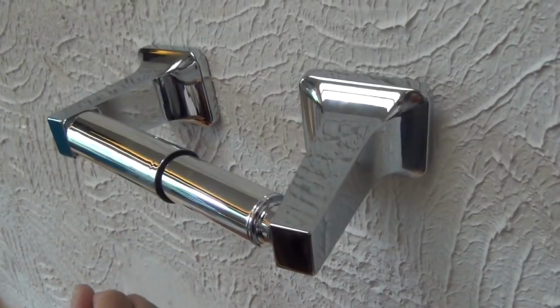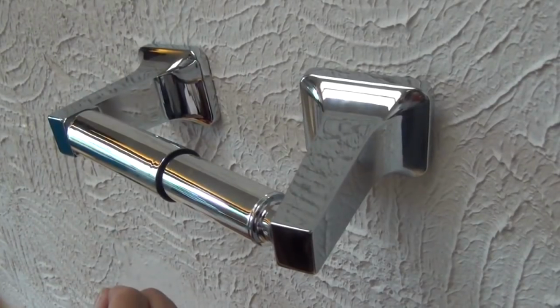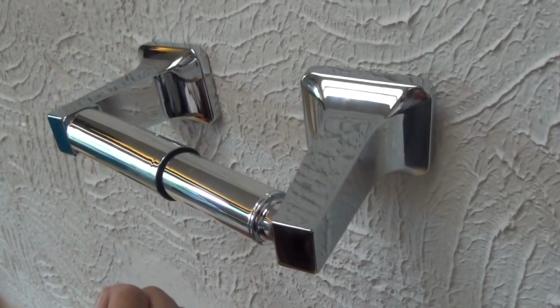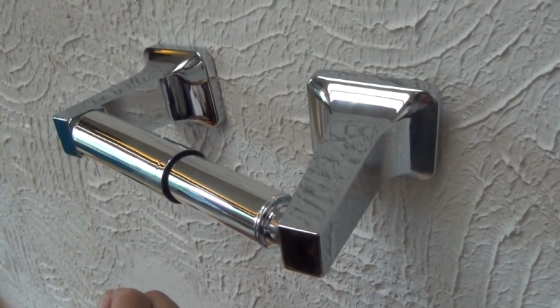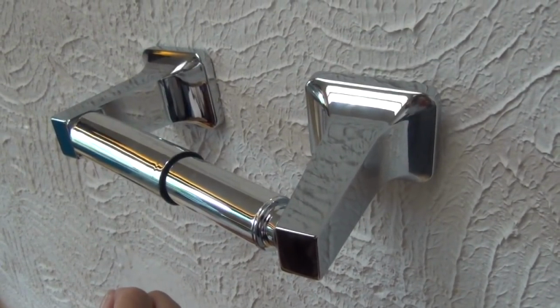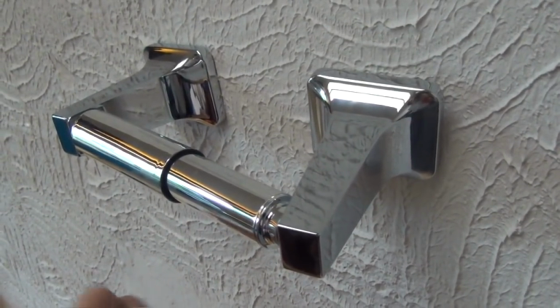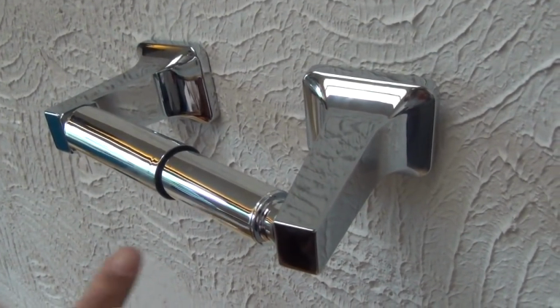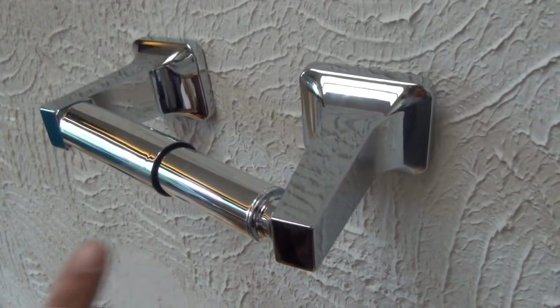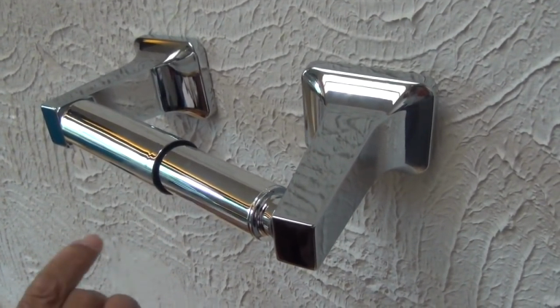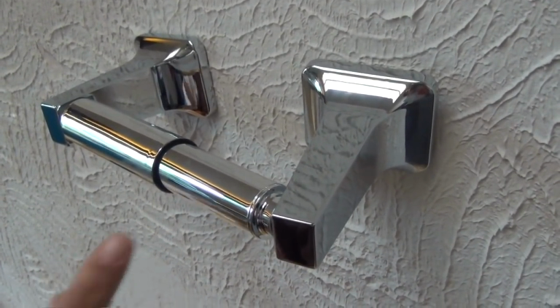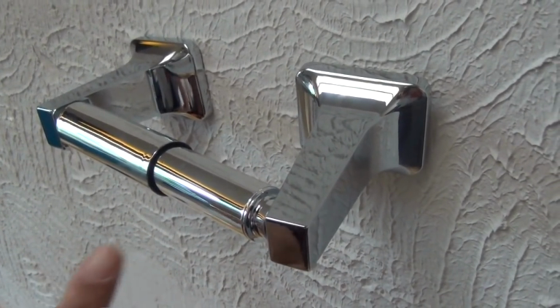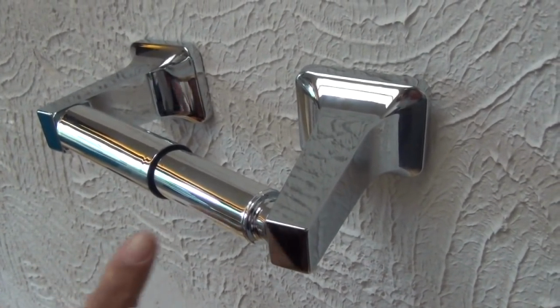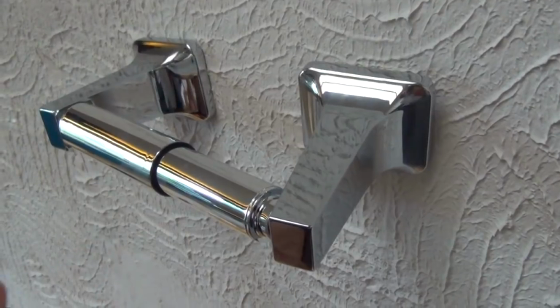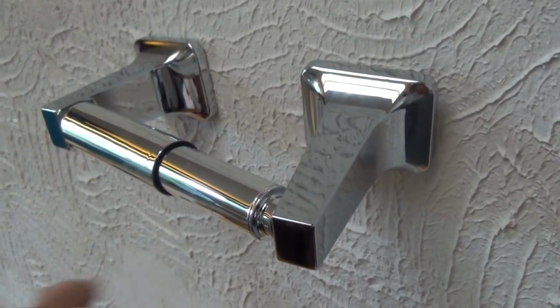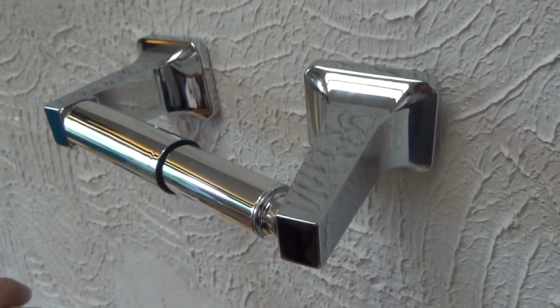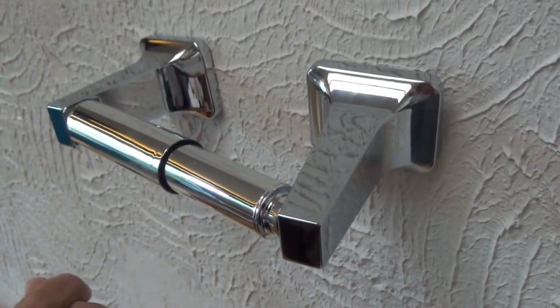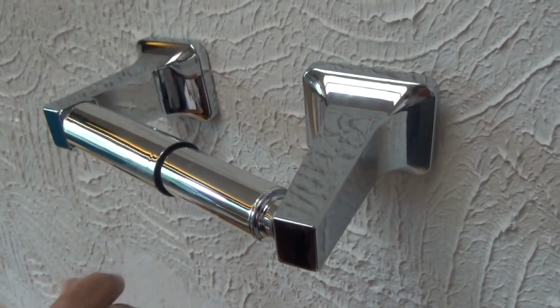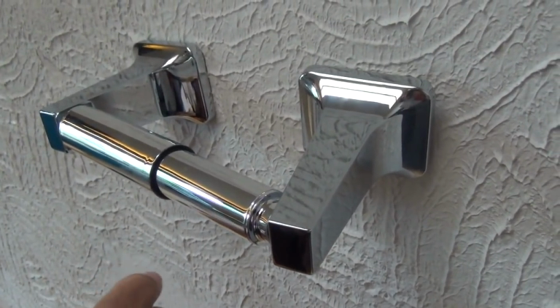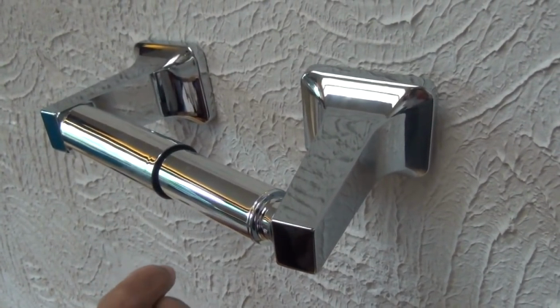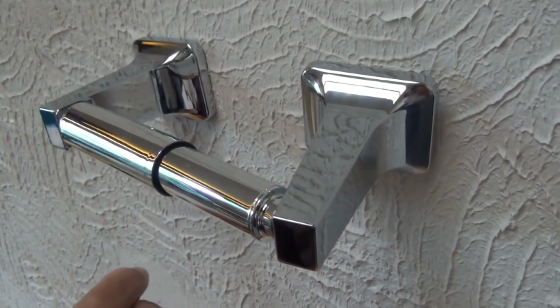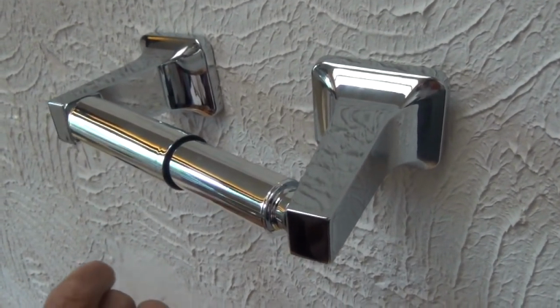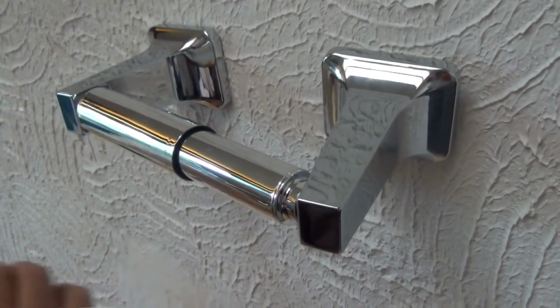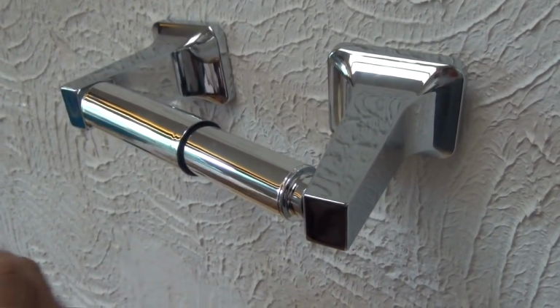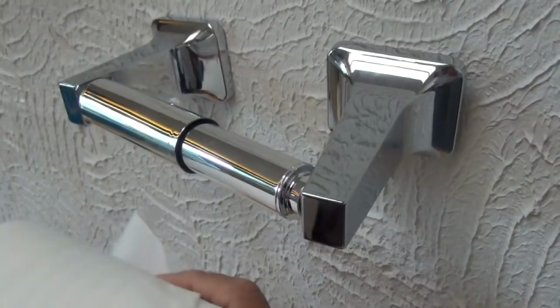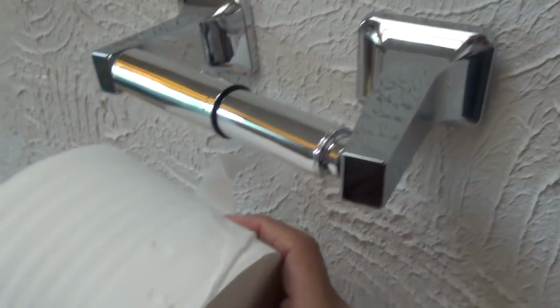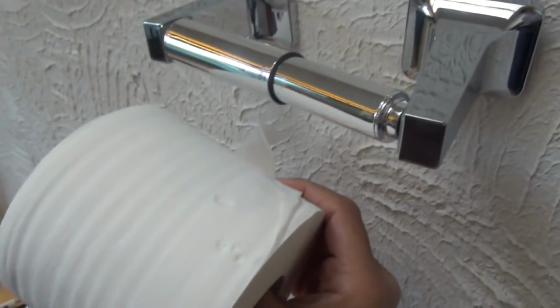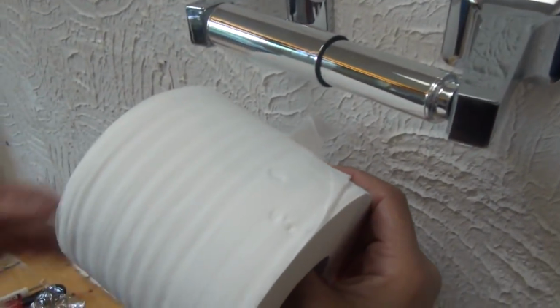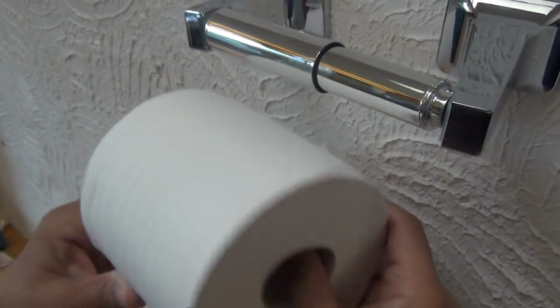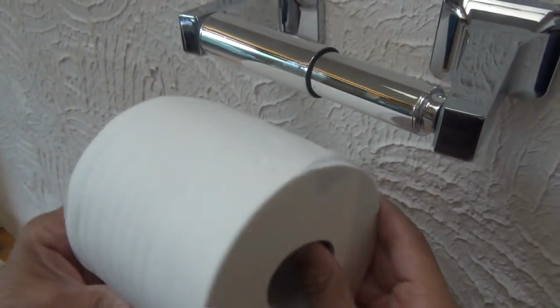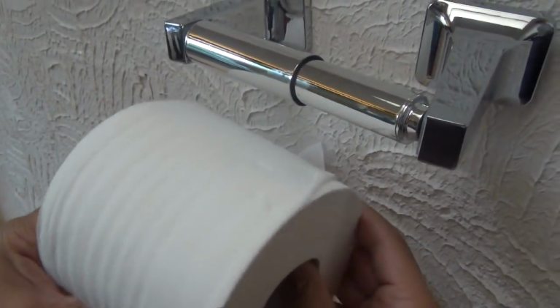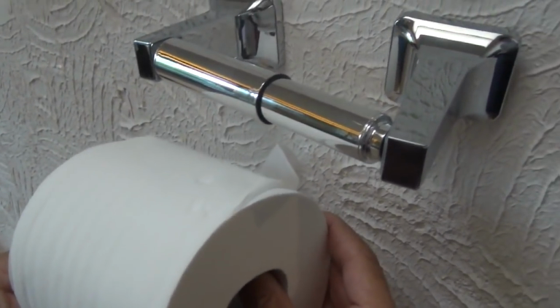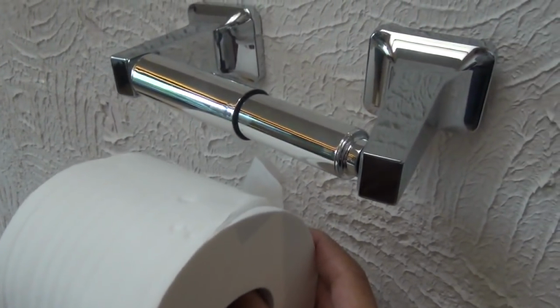Hi everybody, this is Lee of C.J. Drill. Now I gotta ask you something. Does this look familiar? Let me bring something in that might clue you in. Now does it look more familiar to you?